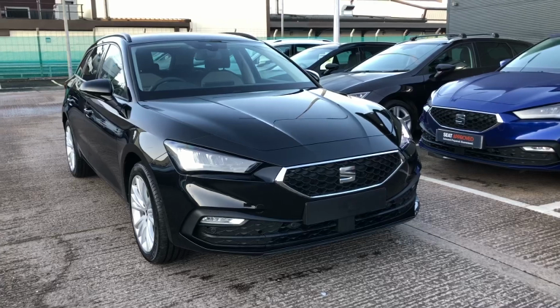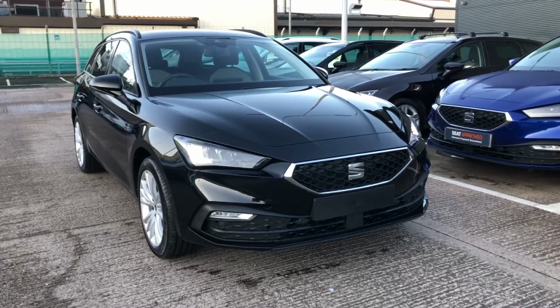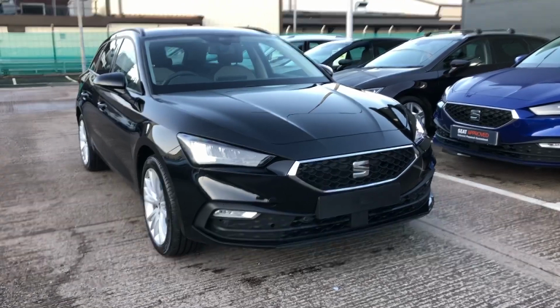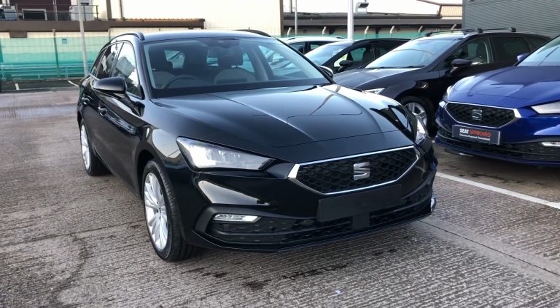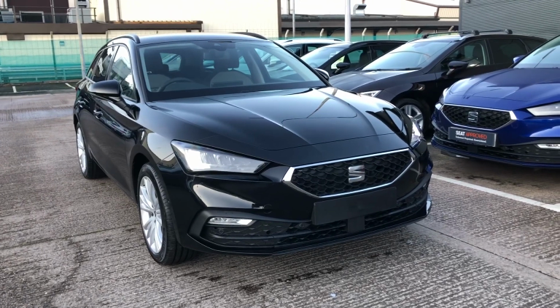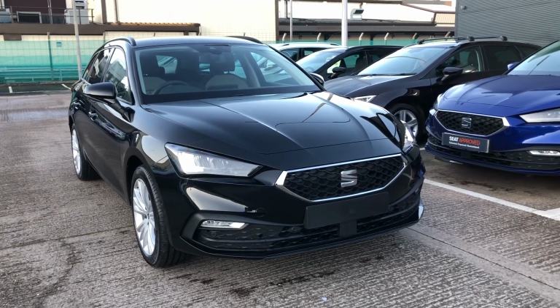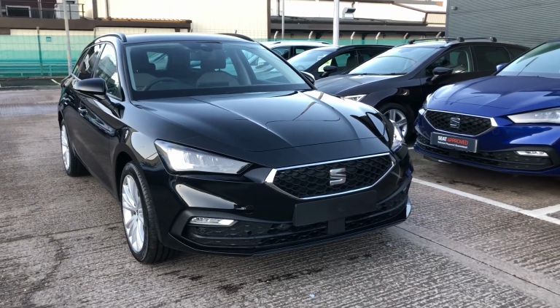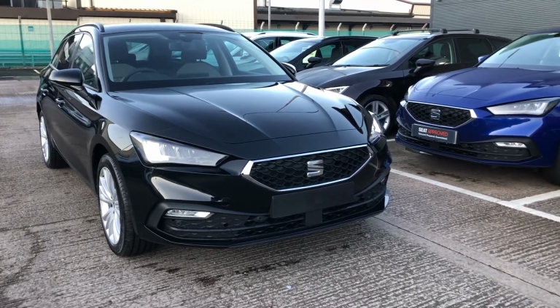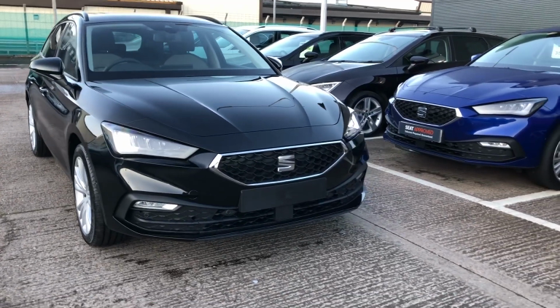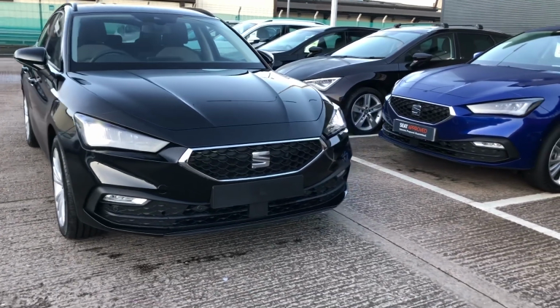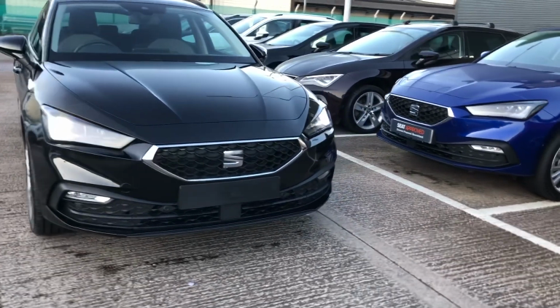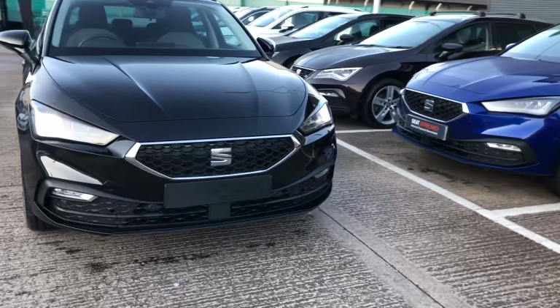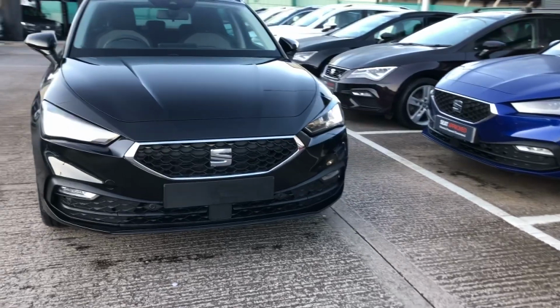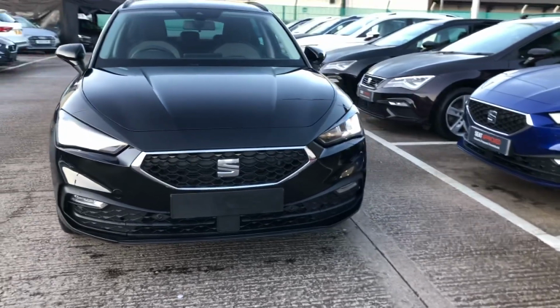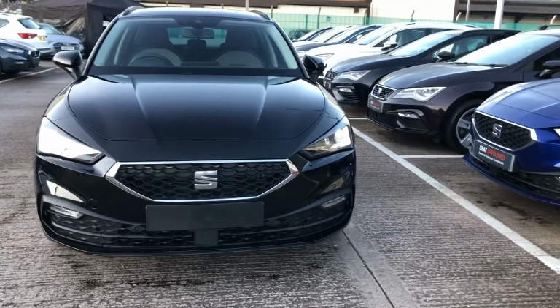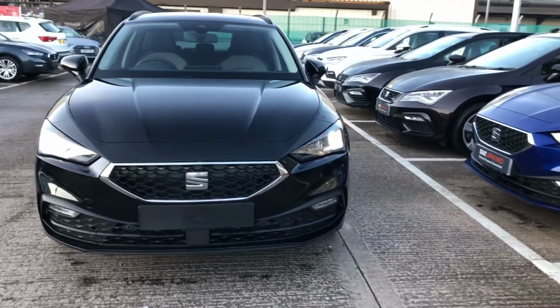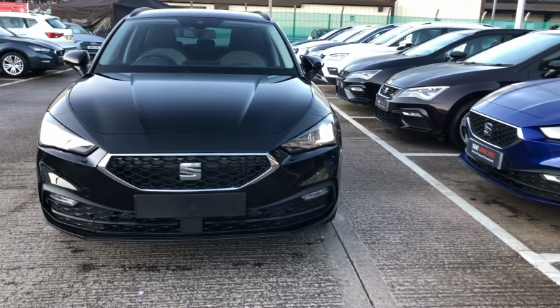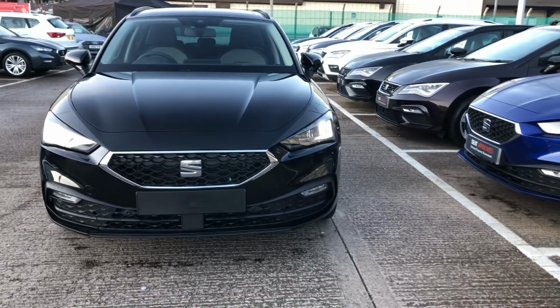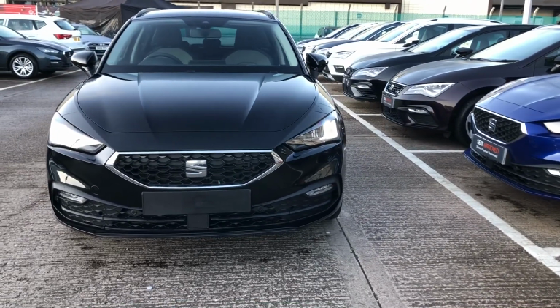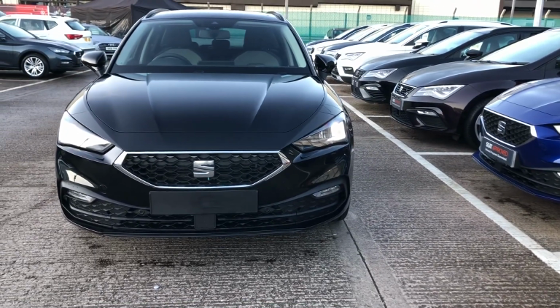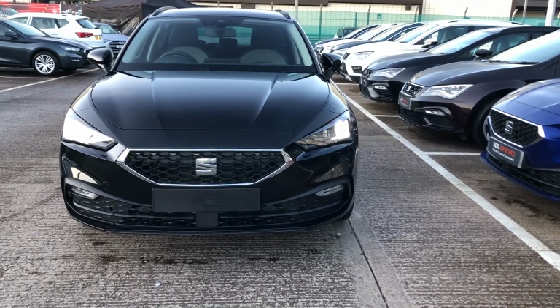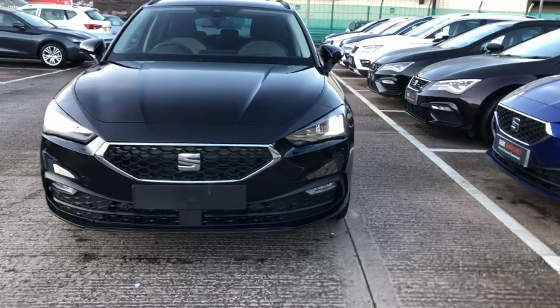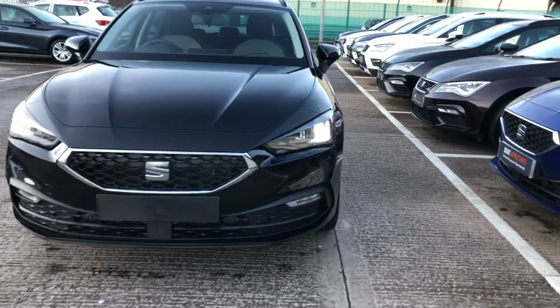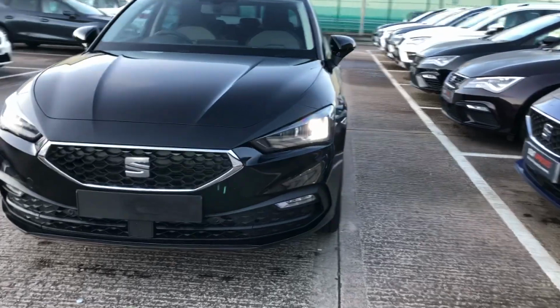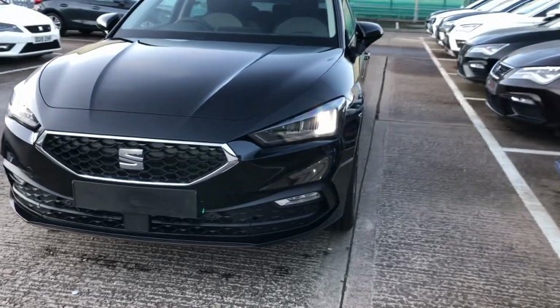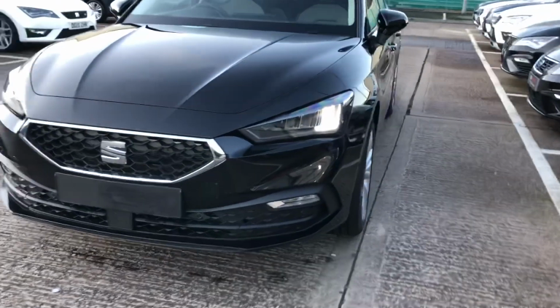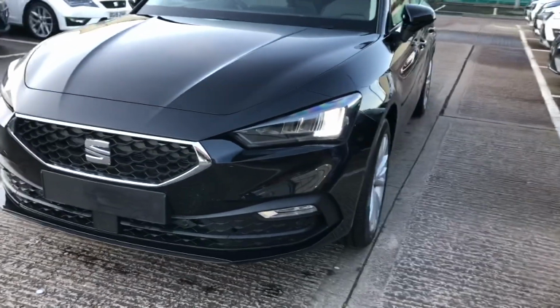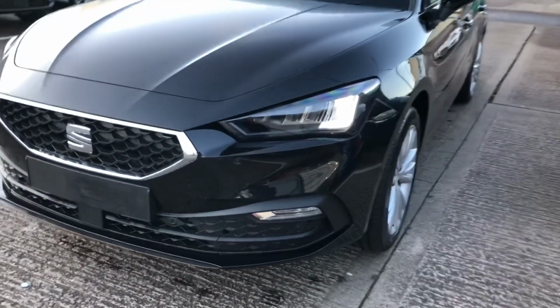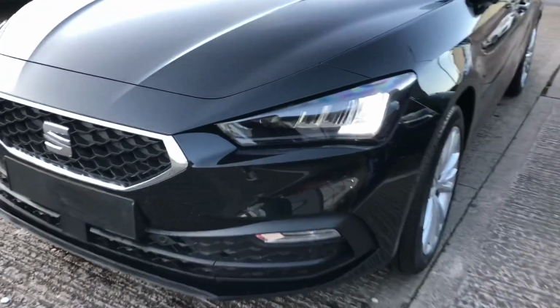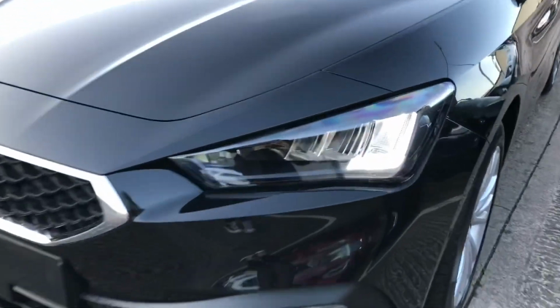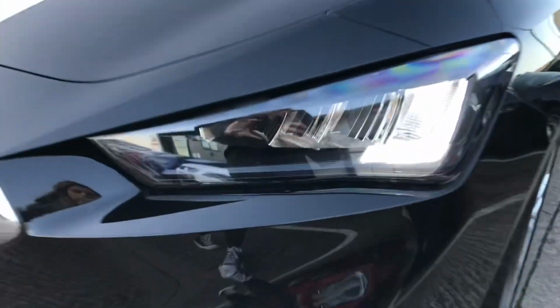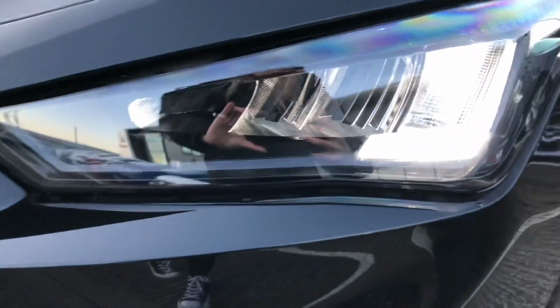Hi, welcome to Crew SEAT. This is a quick video tour of this pre-registered SEAT Leon estate. This is the new shape Leon SE Dynamic model and this vehicle is absolutely stunning, finished in midnight black, one of our metallic paints.